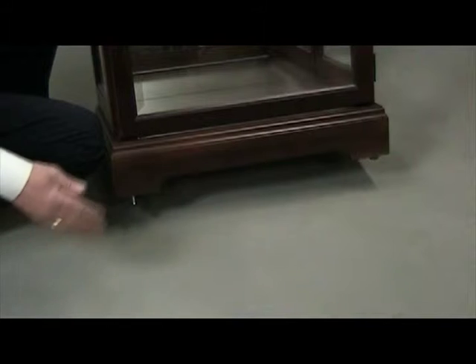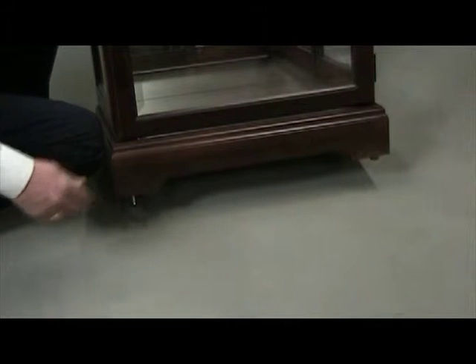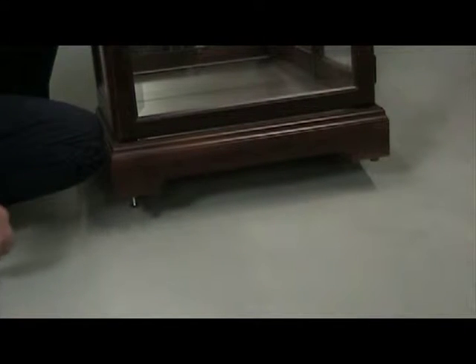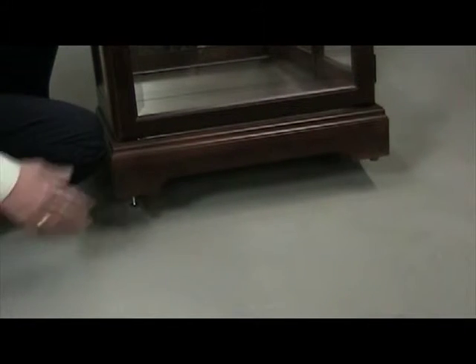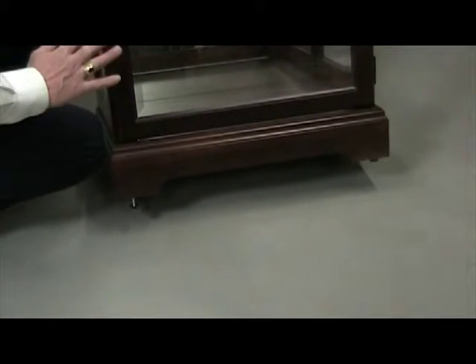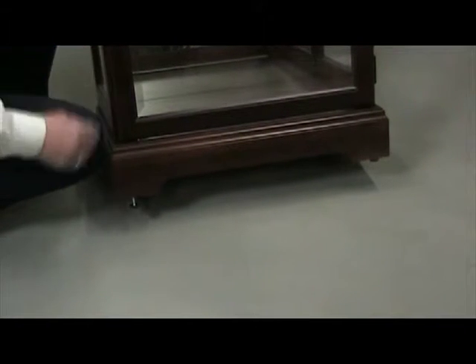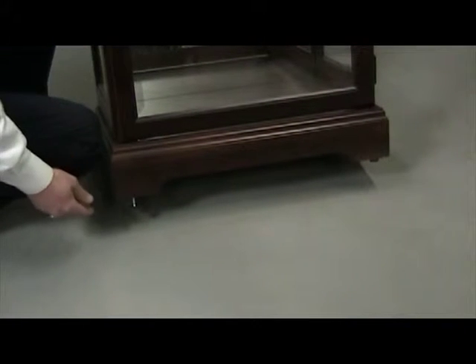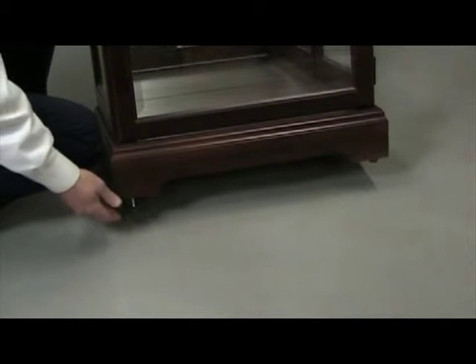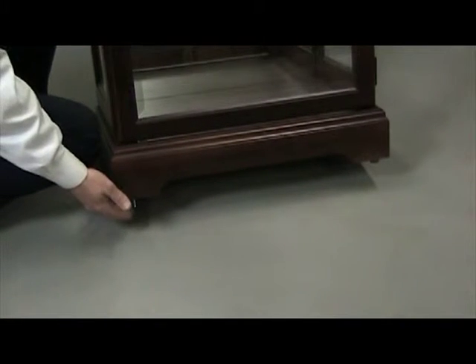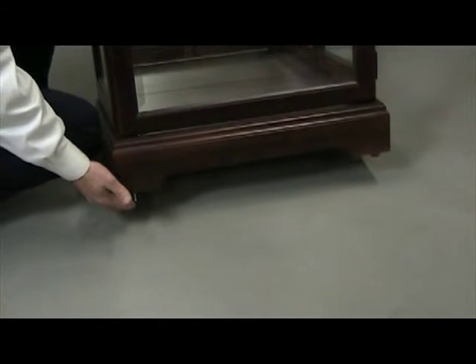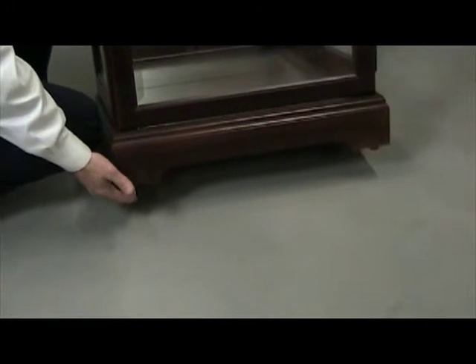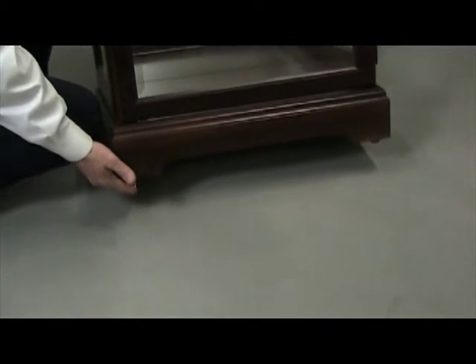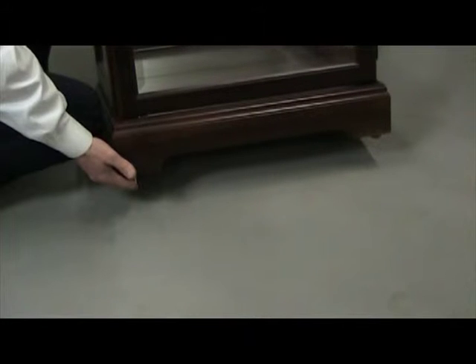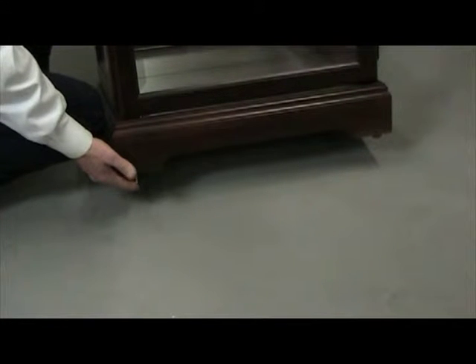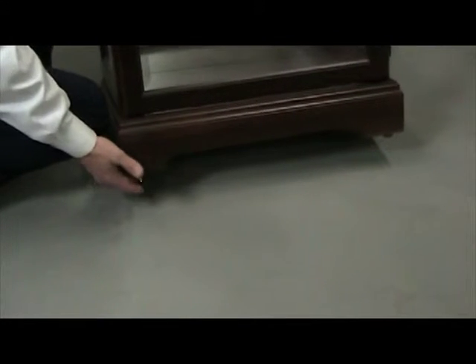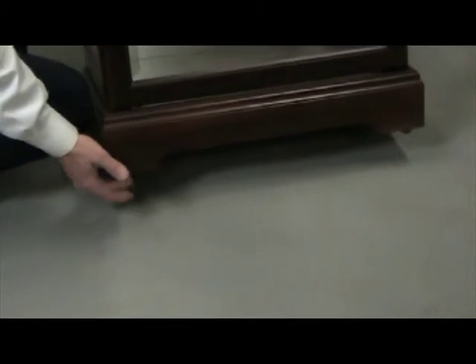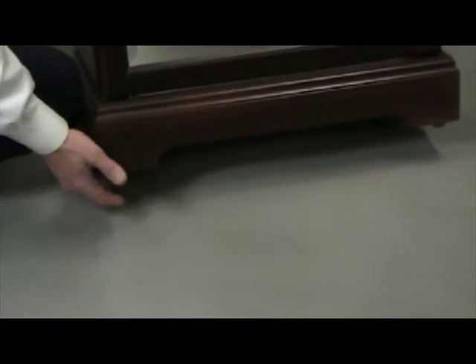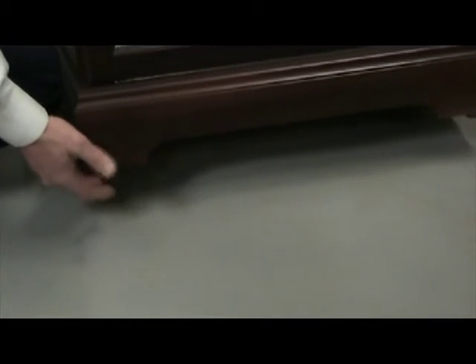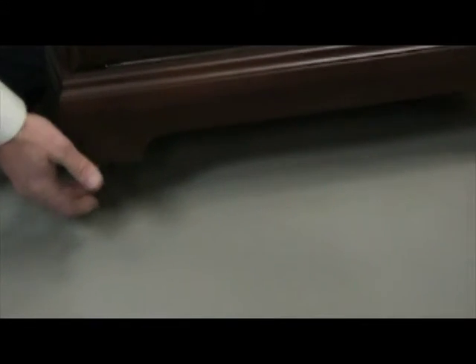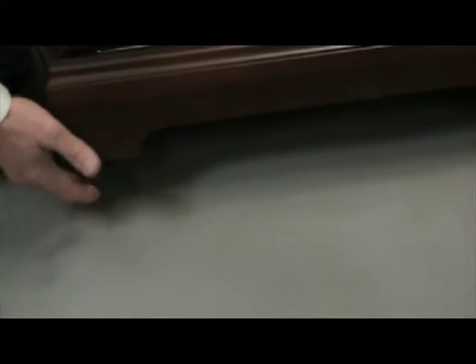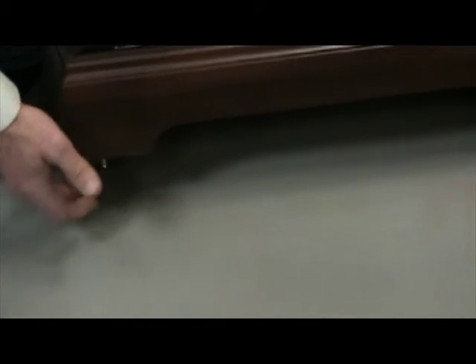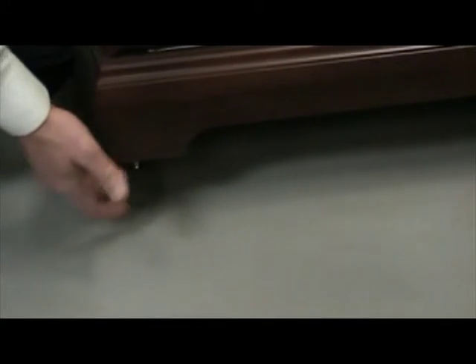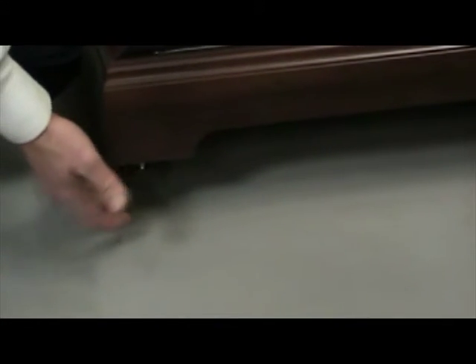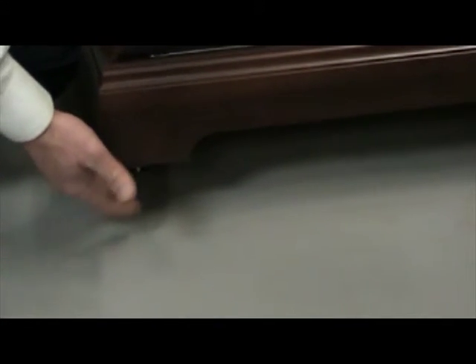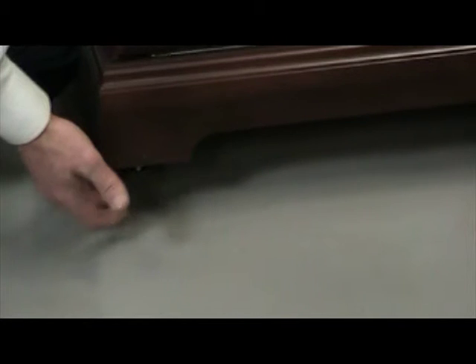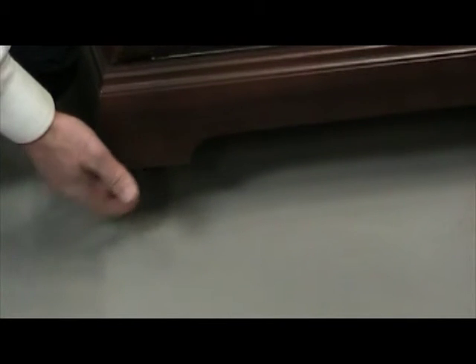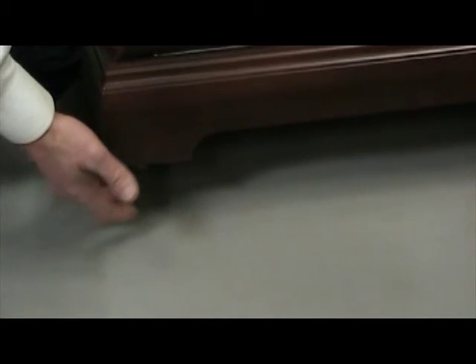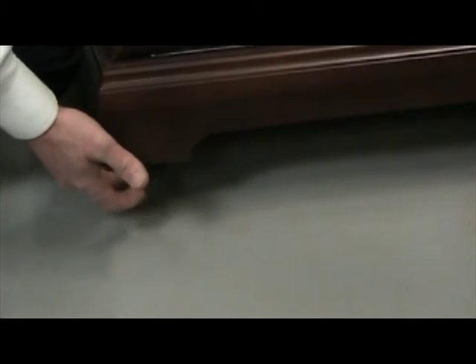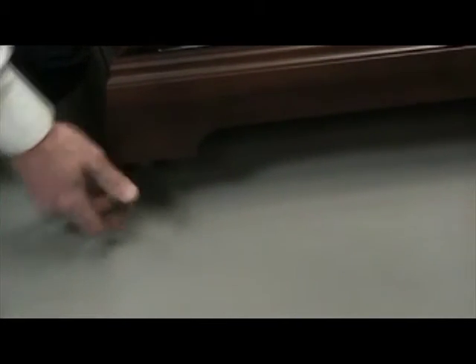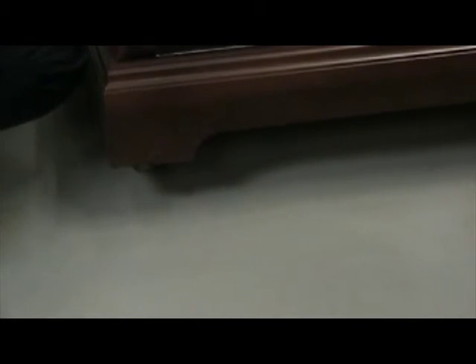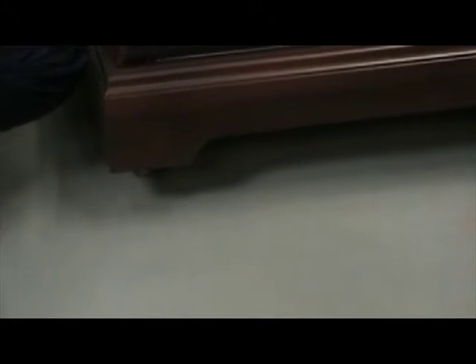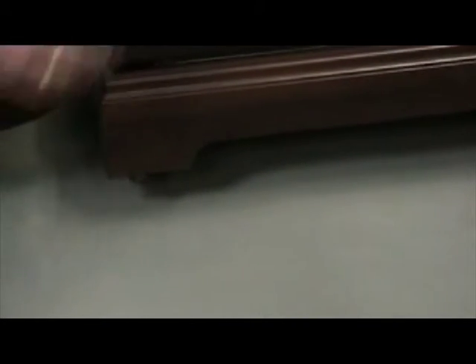Using an assistant to tip the product back, what you want to do is put all the floor levelers into their utmost position. Then set the cabinet back down.